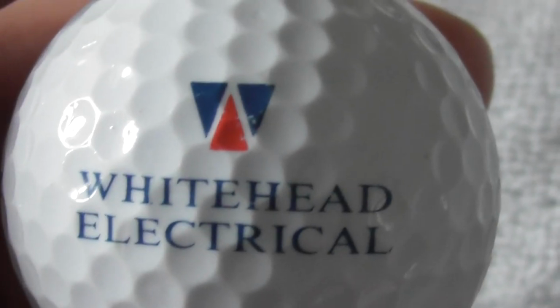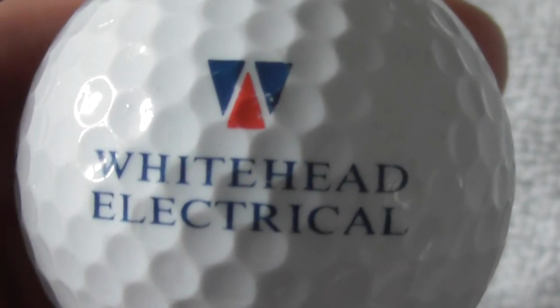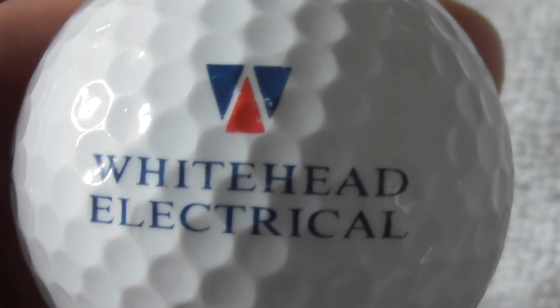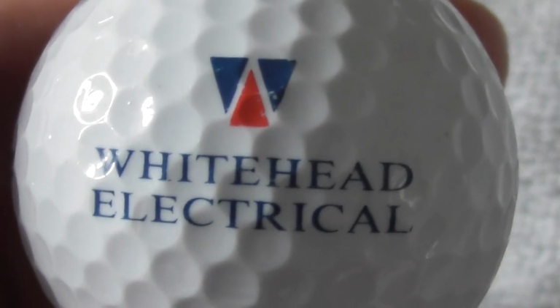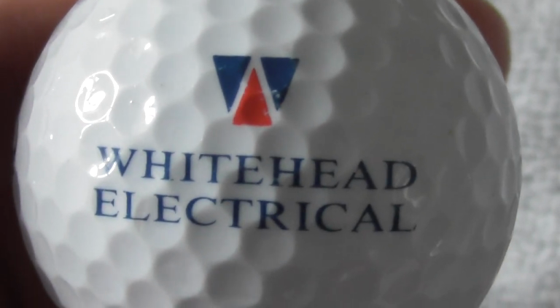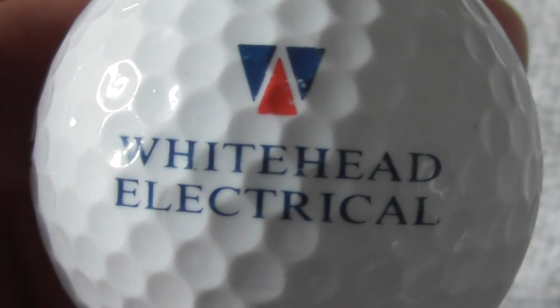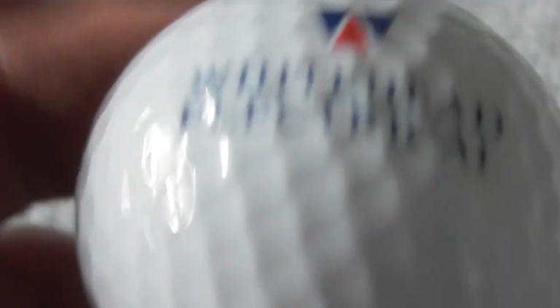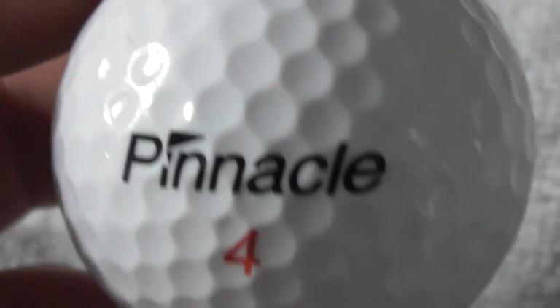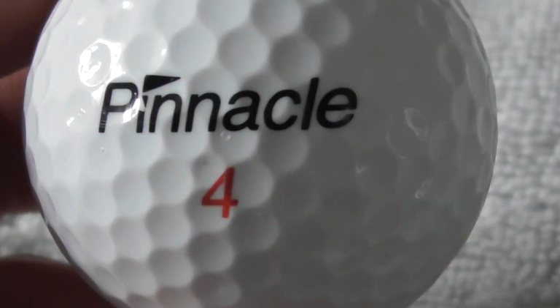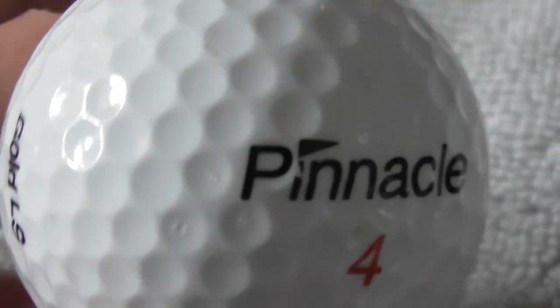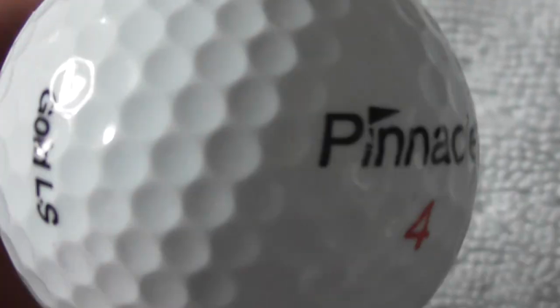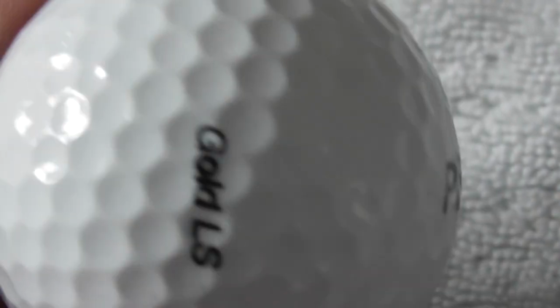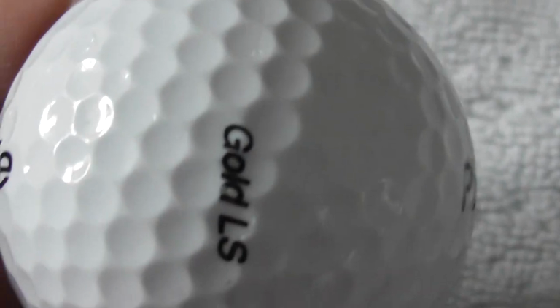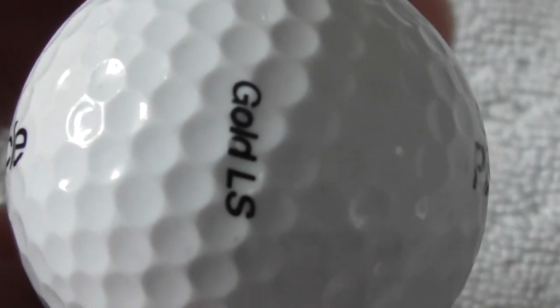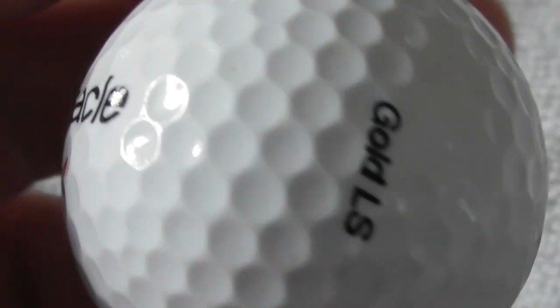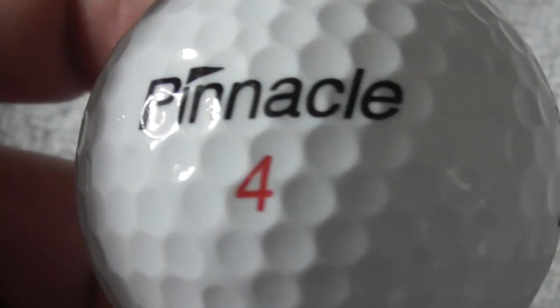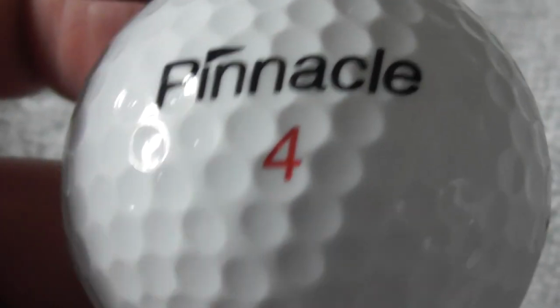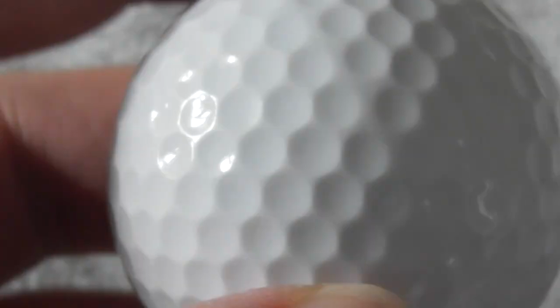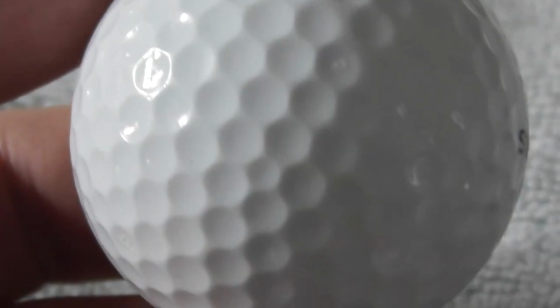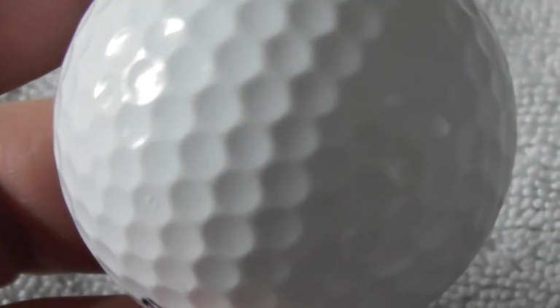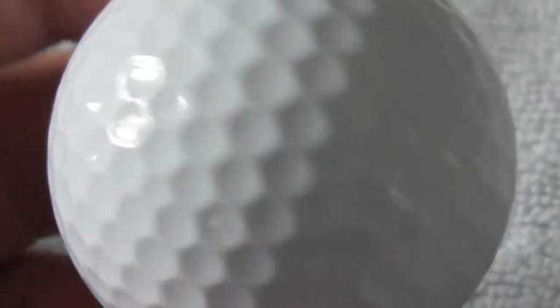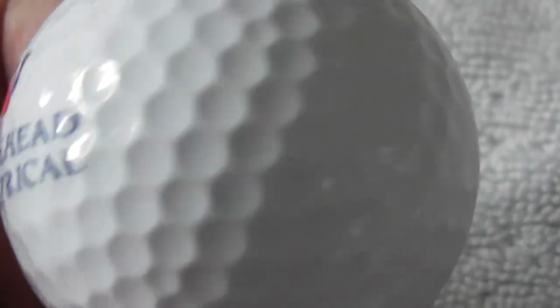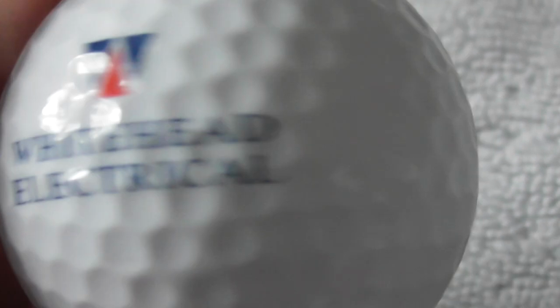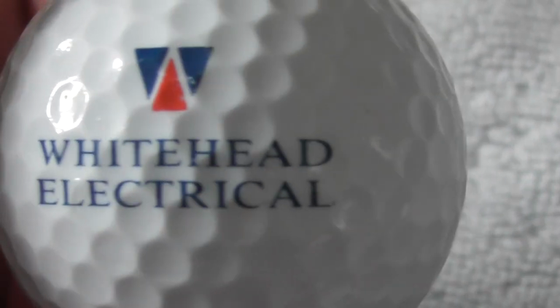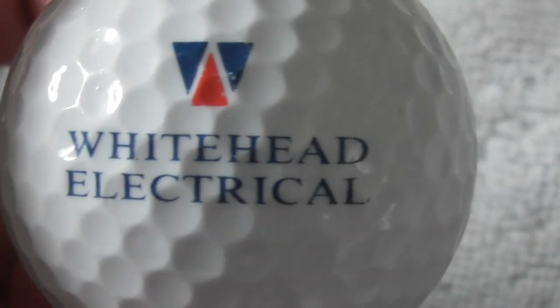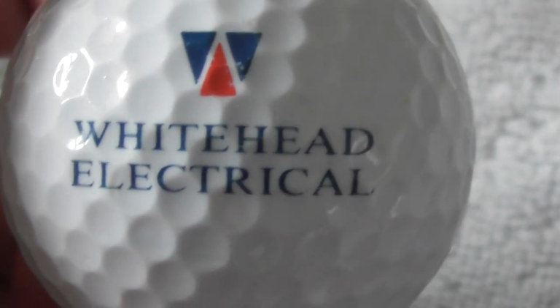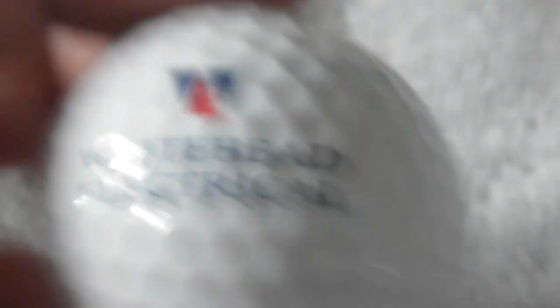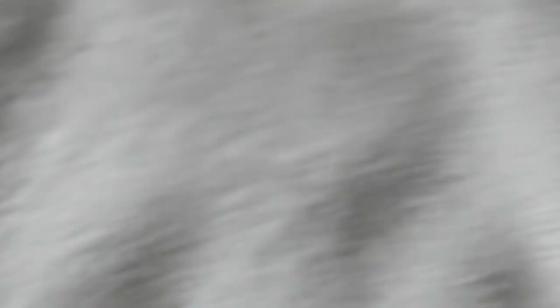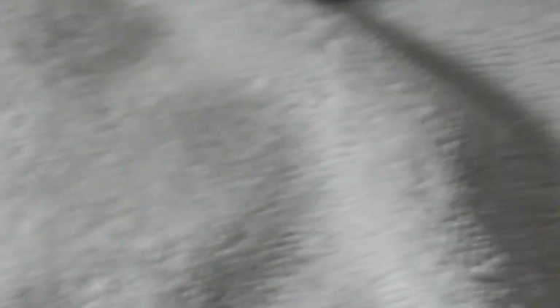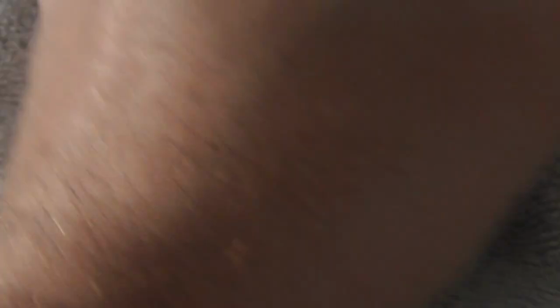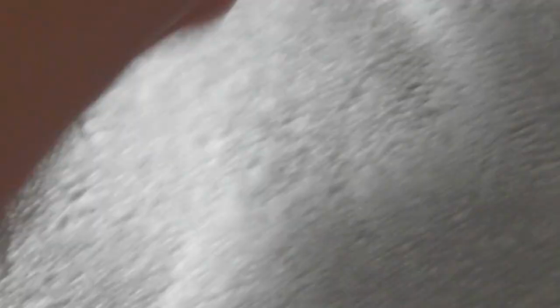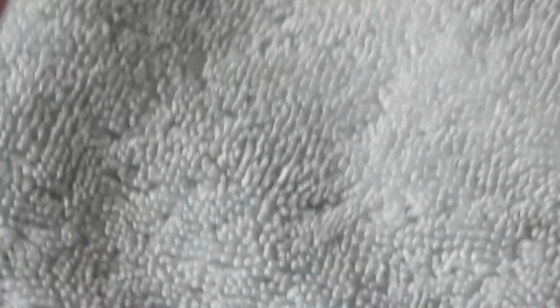Next: Whitehead Electrical - not heard of them. All looks to be a very good condition.